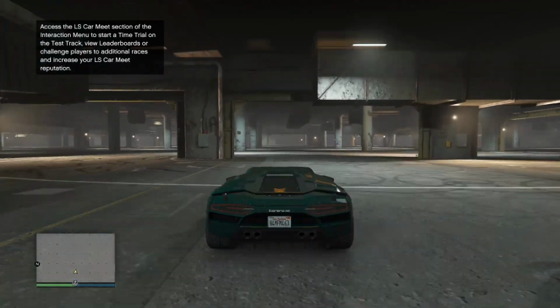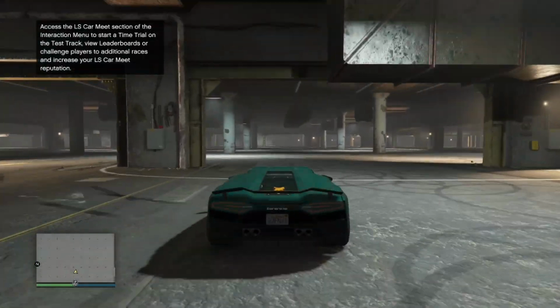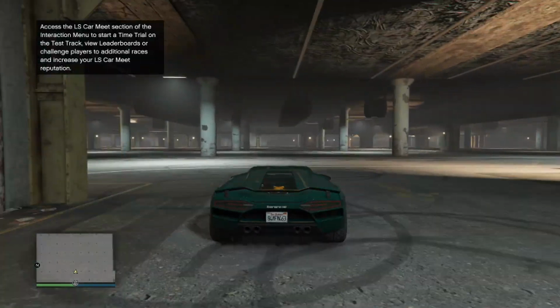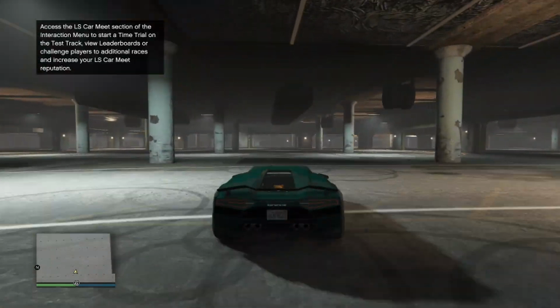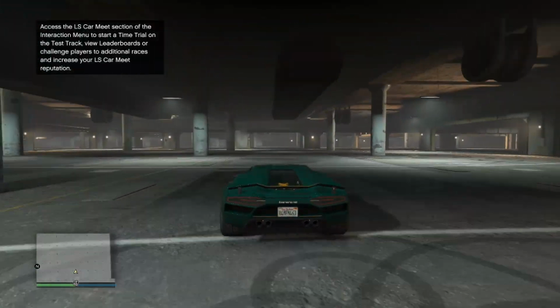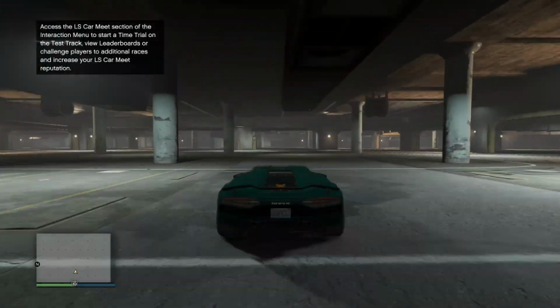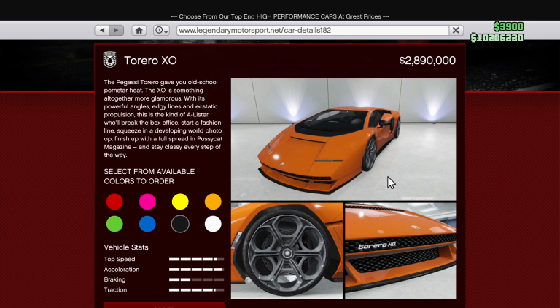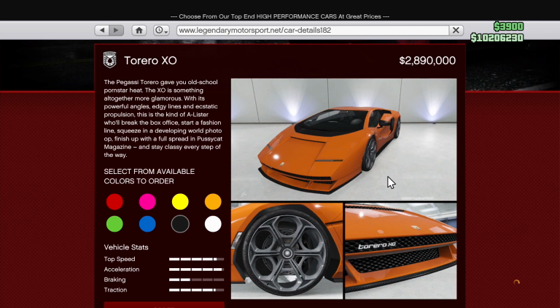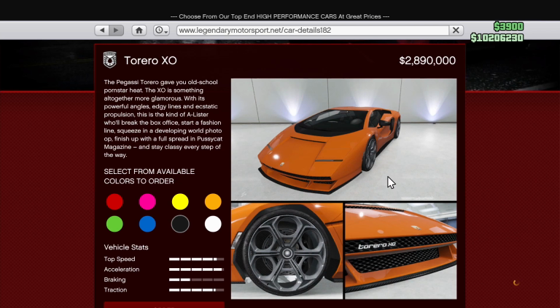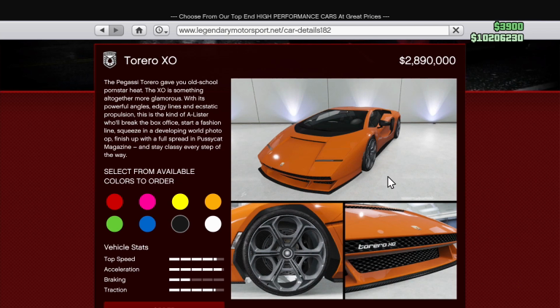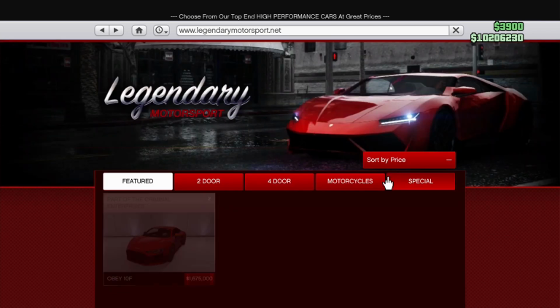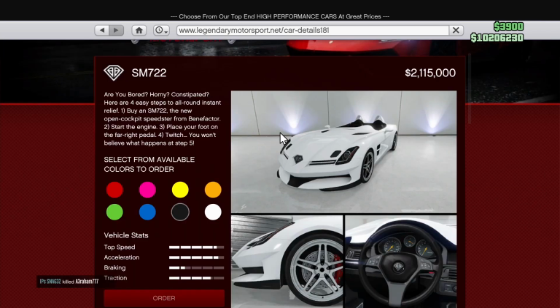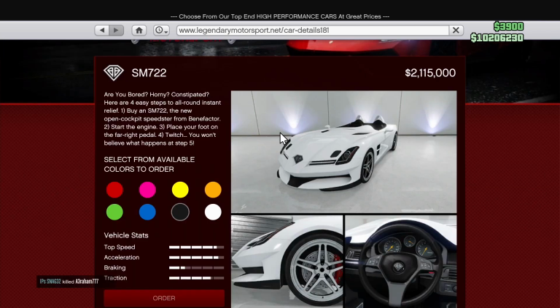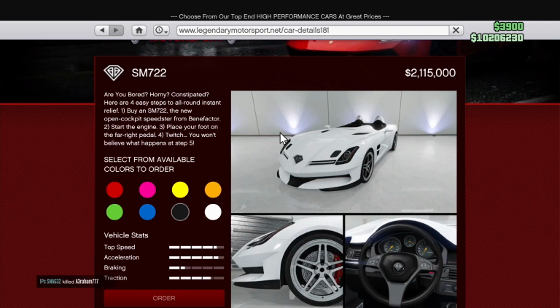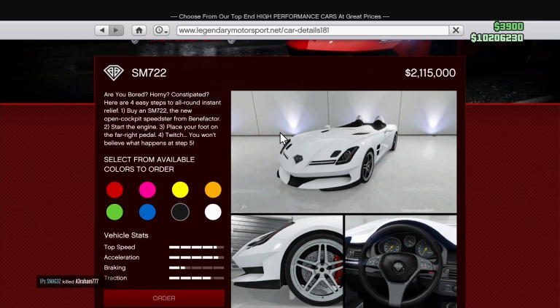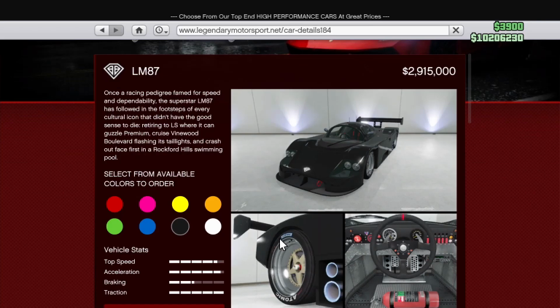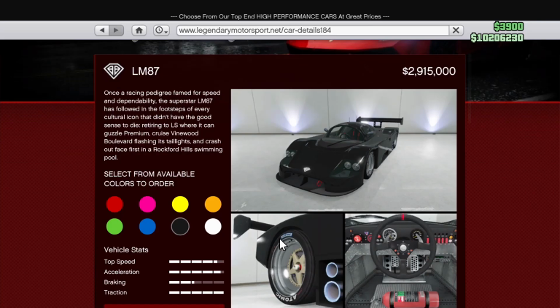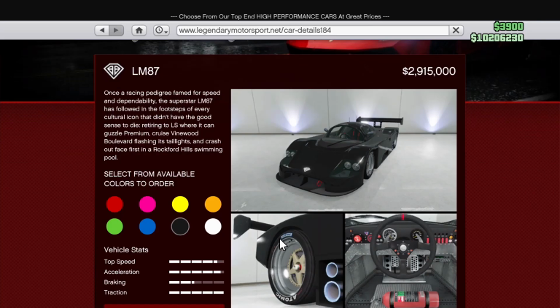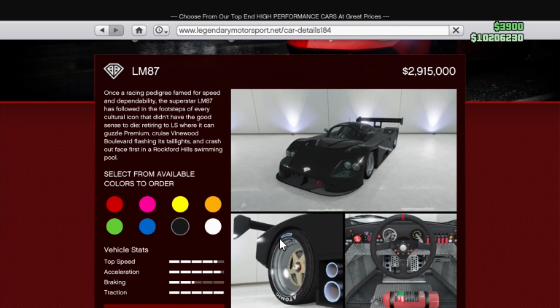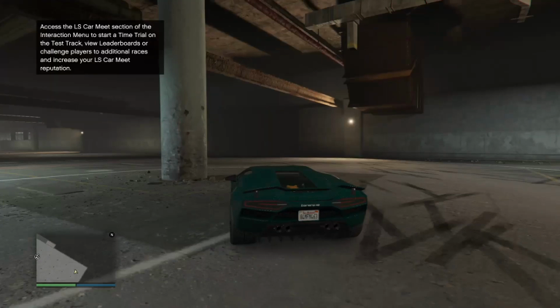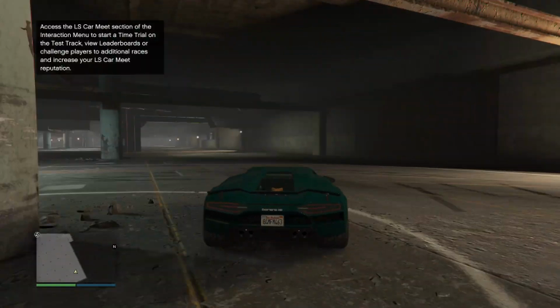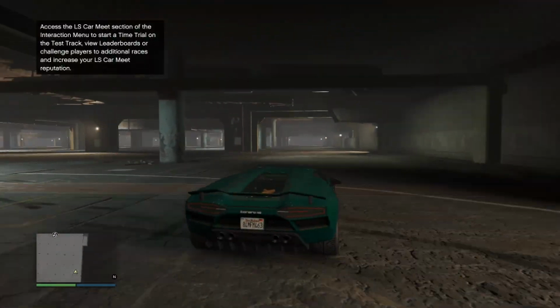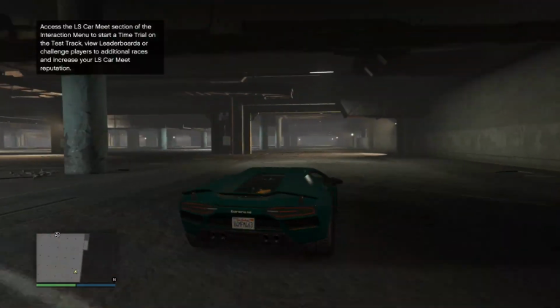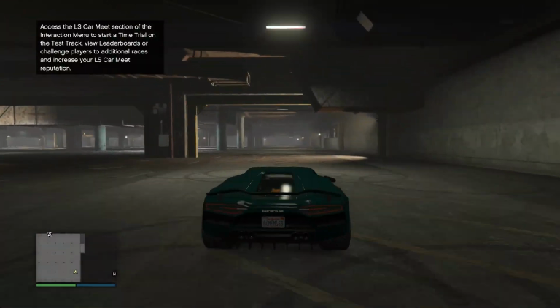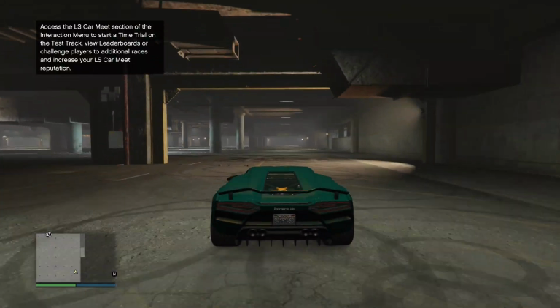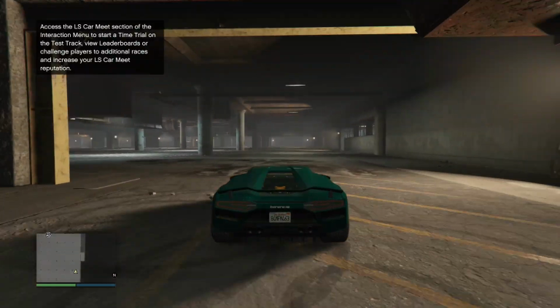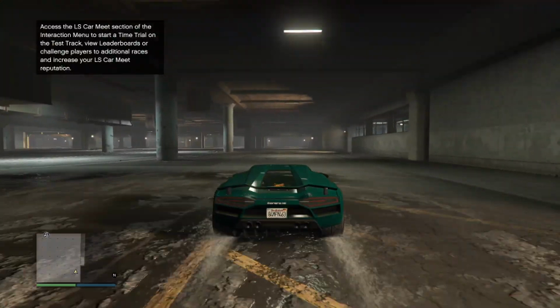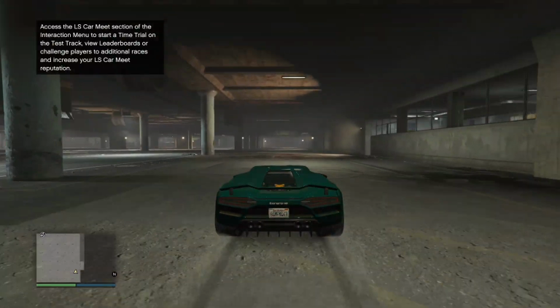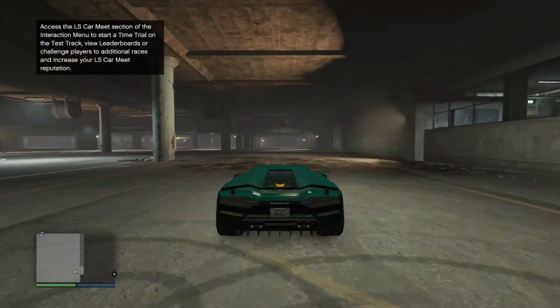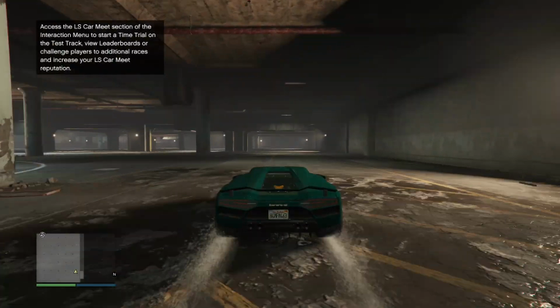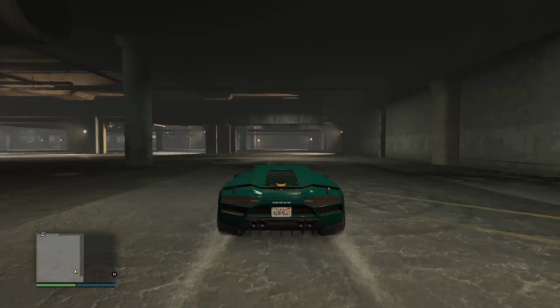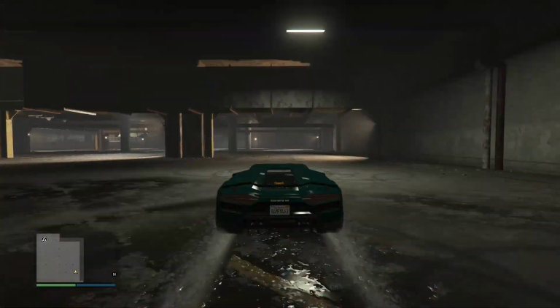This Black Friday we also have a couple of supercars on discount: the Pegasi Torero XO, the Benefactor SM722, and the Benefactor LM87 are all 40% off. These also happen to be the weekly test rides so you can try them out before you even buy them this week.